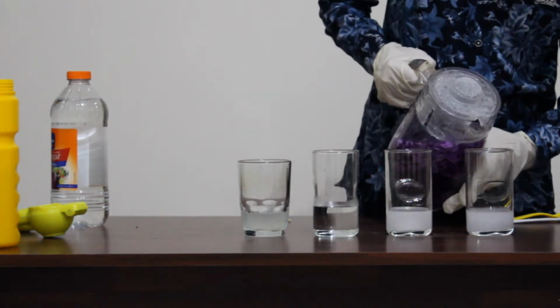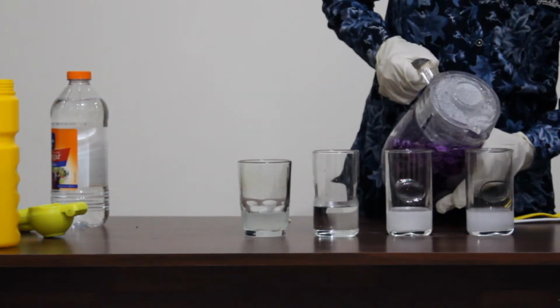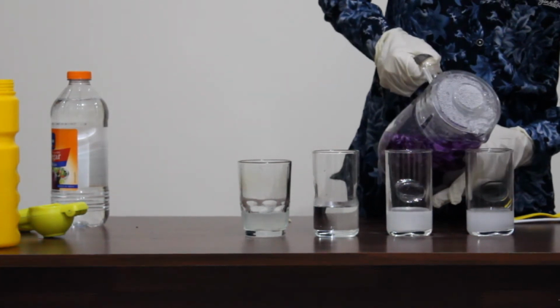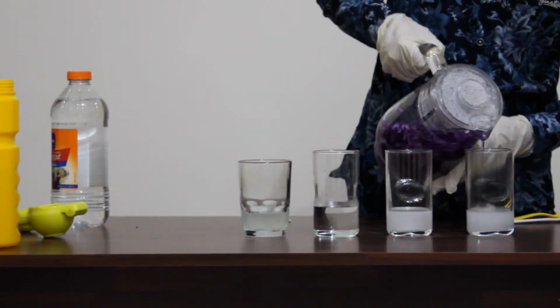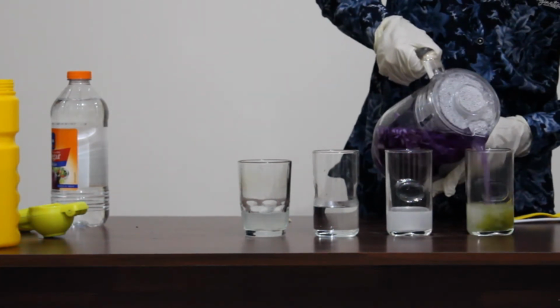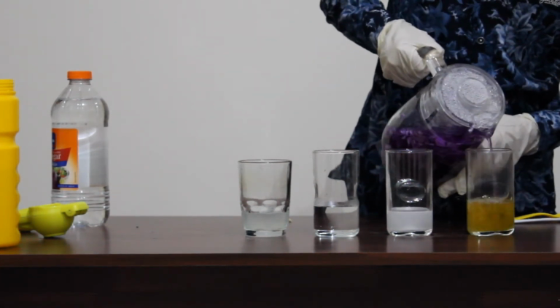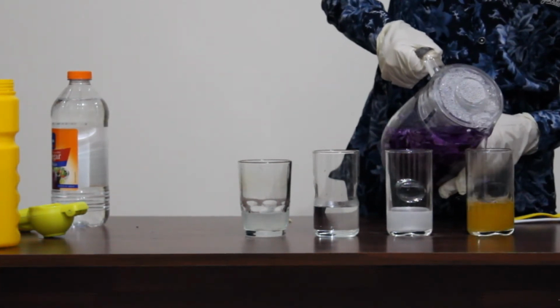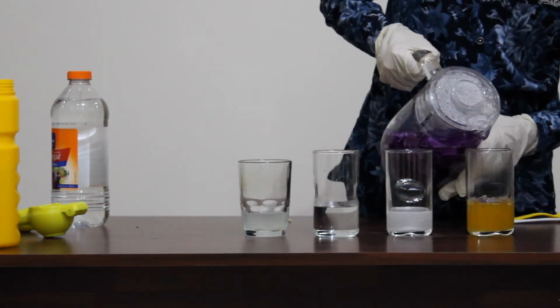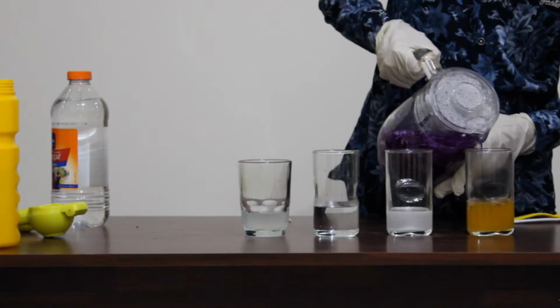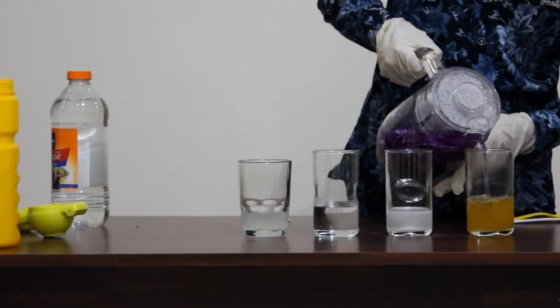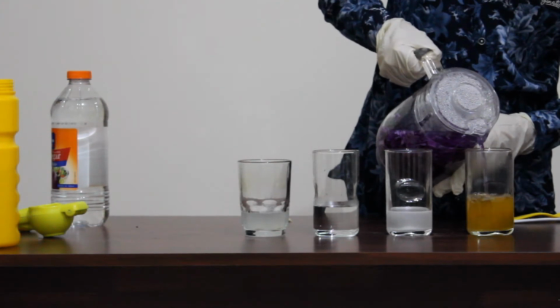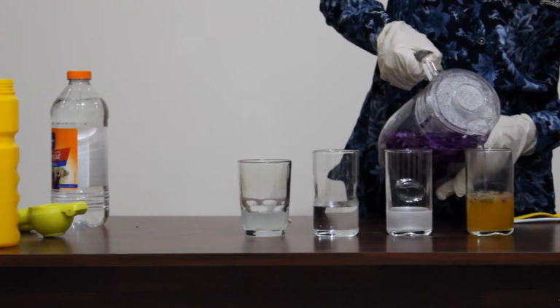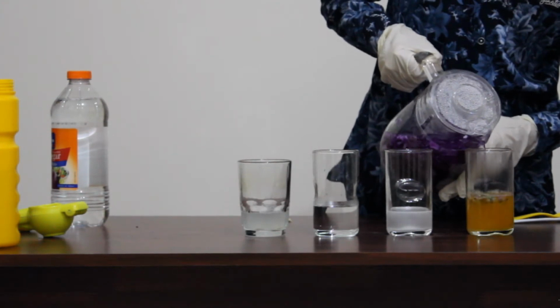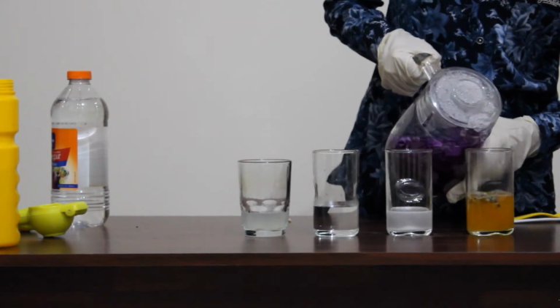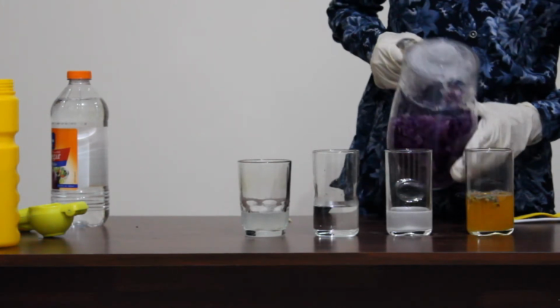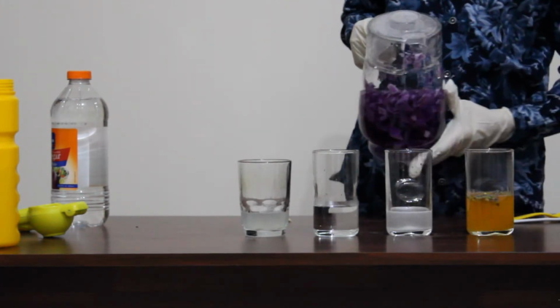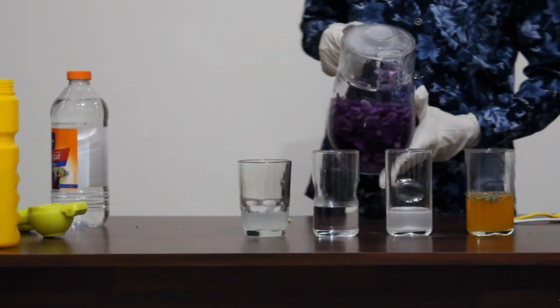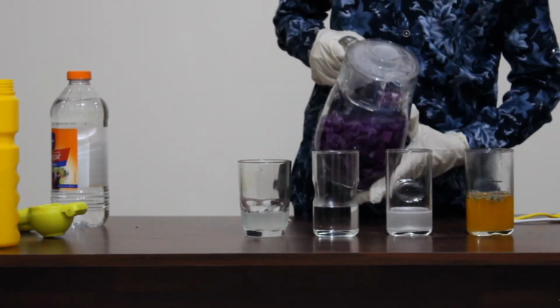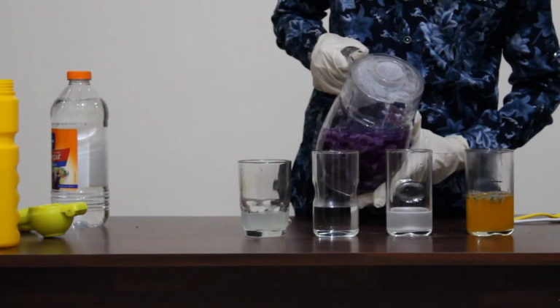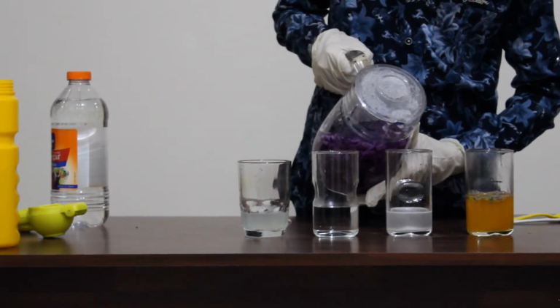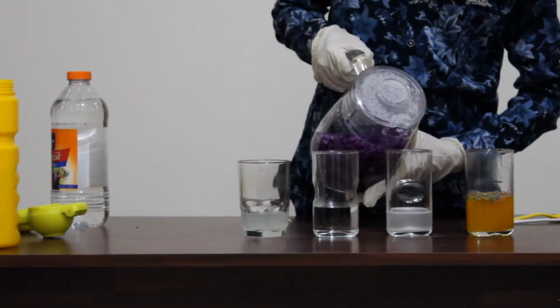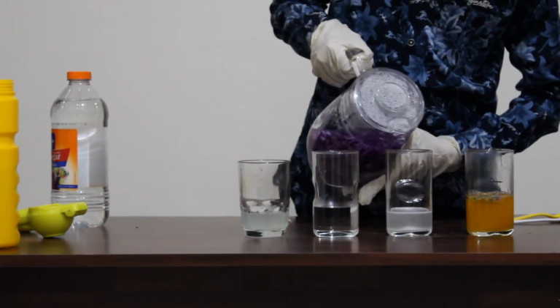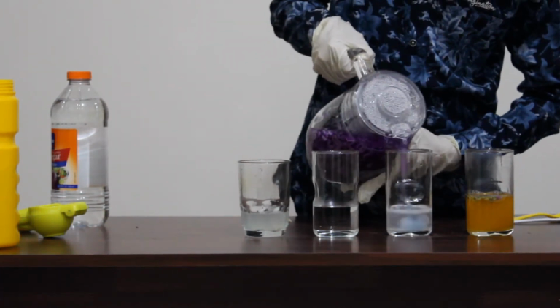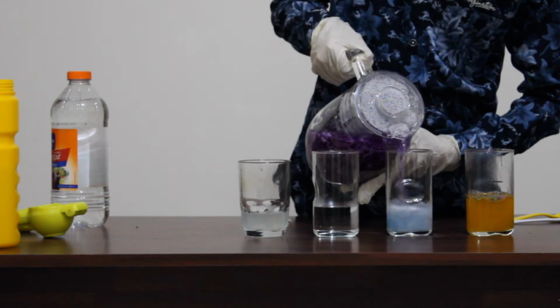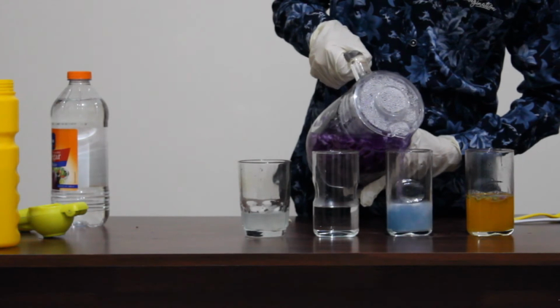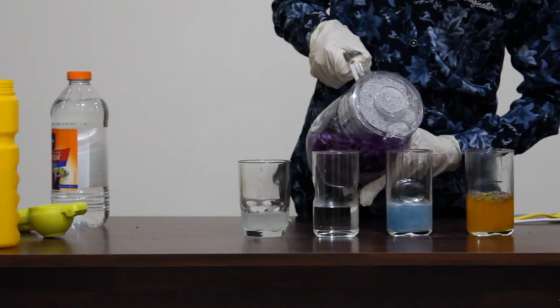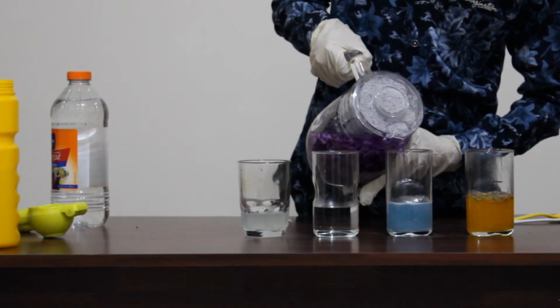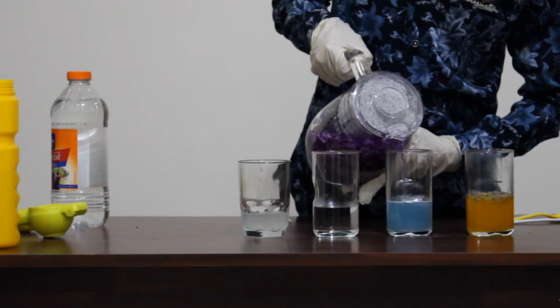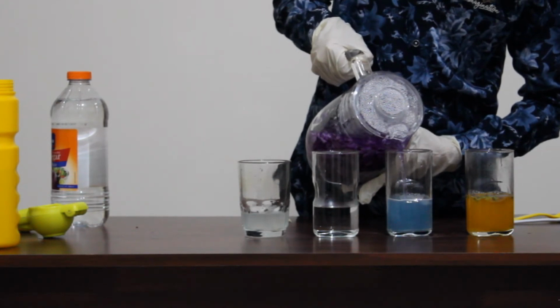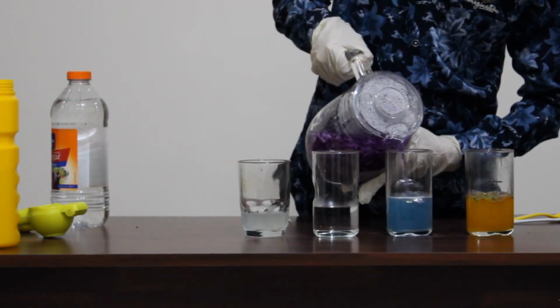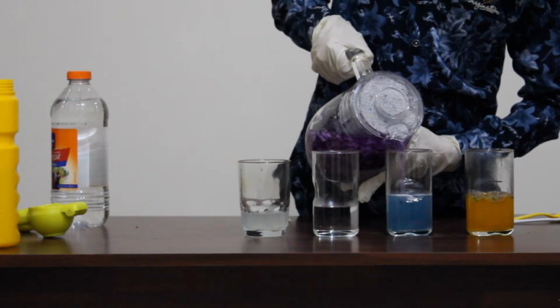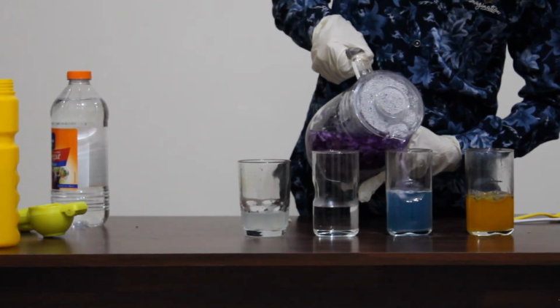Now pour our natural pH indicator into these solutions. You can see the color change. Please don't consume any of these liquids.